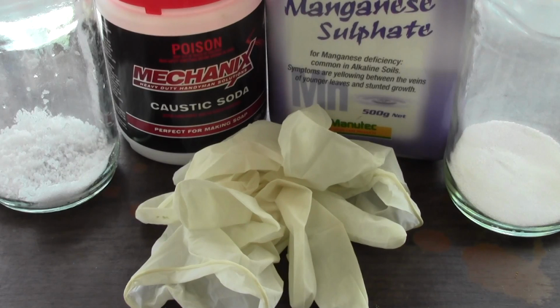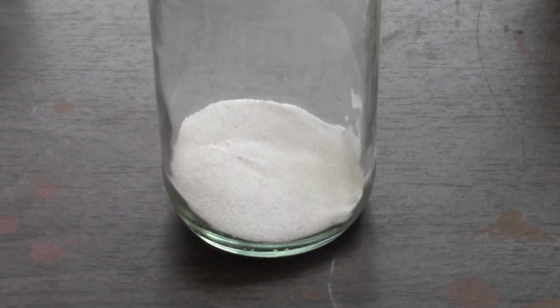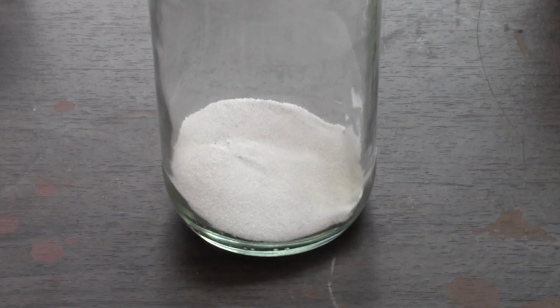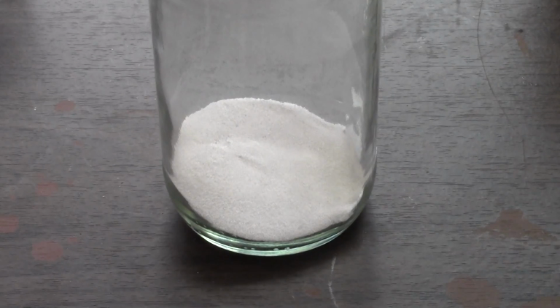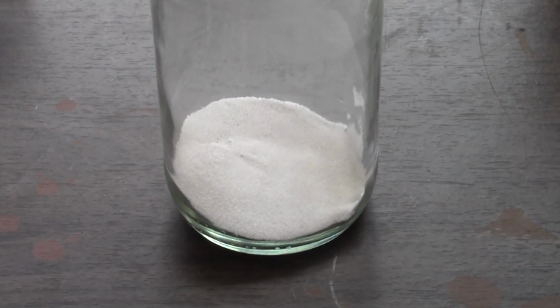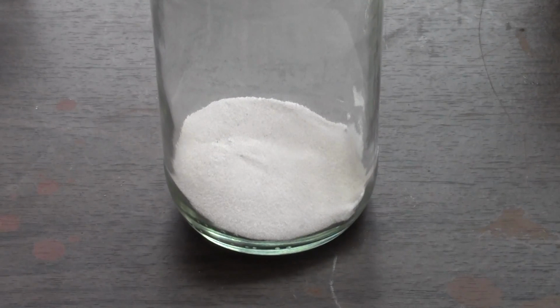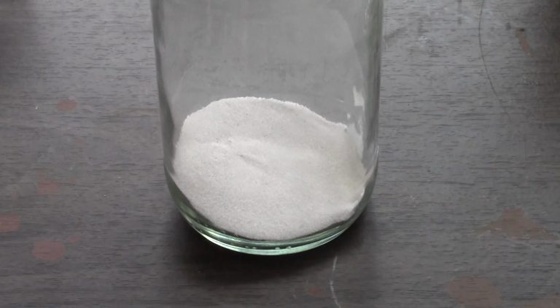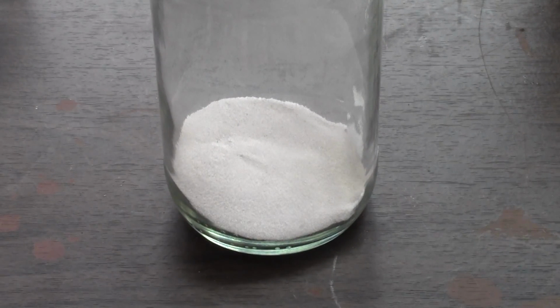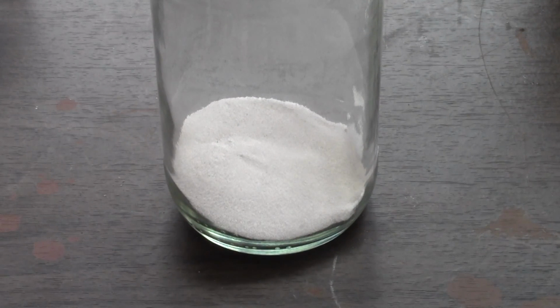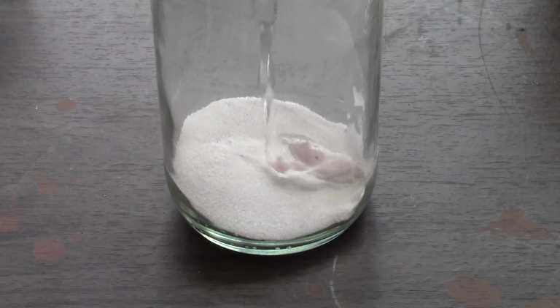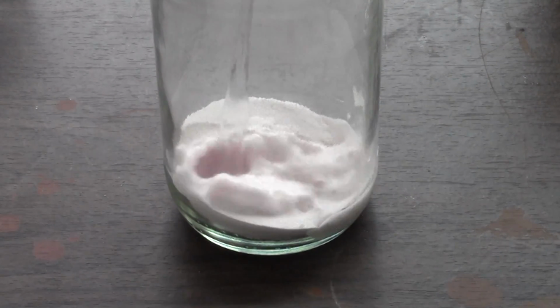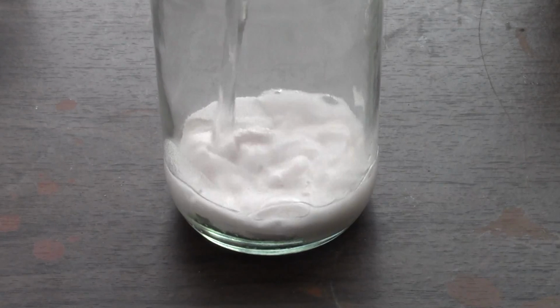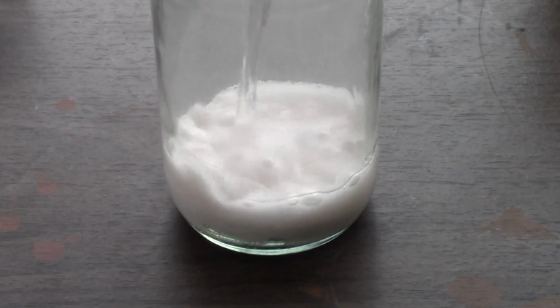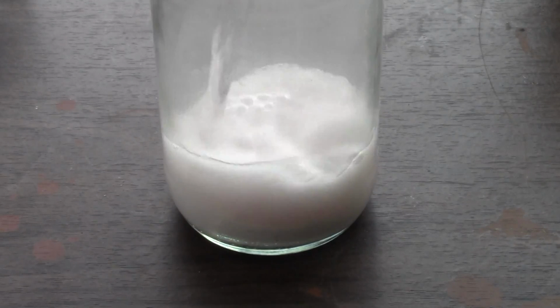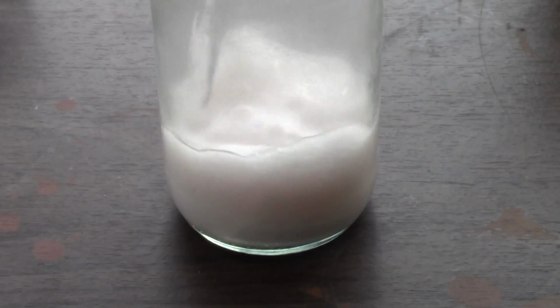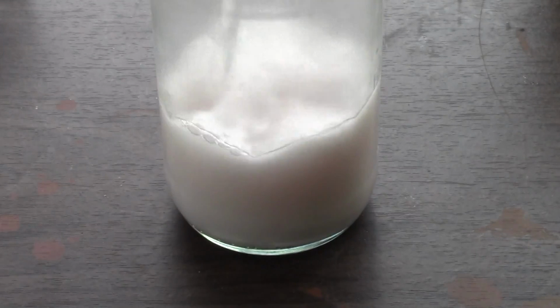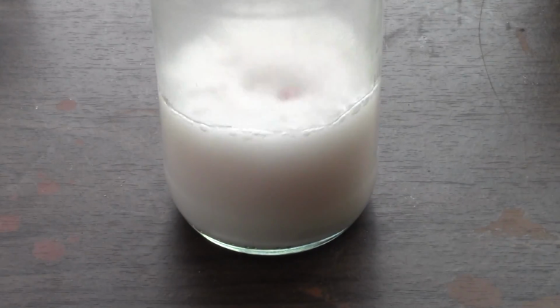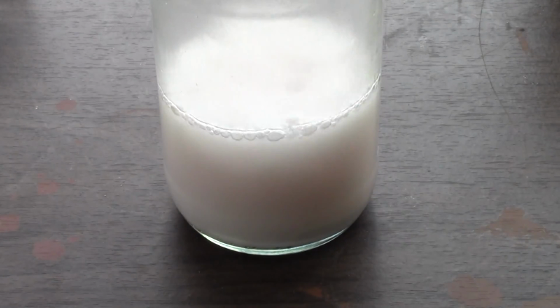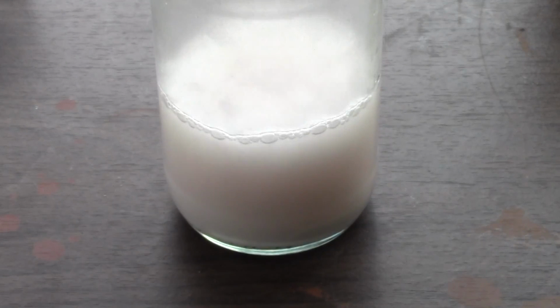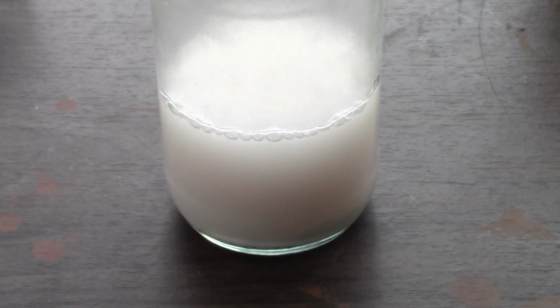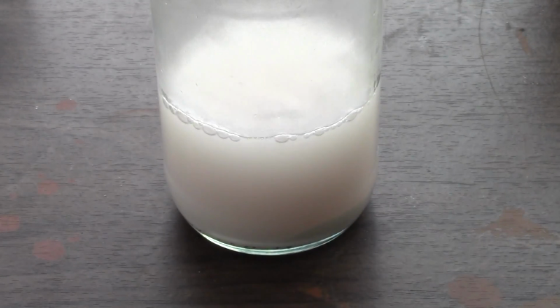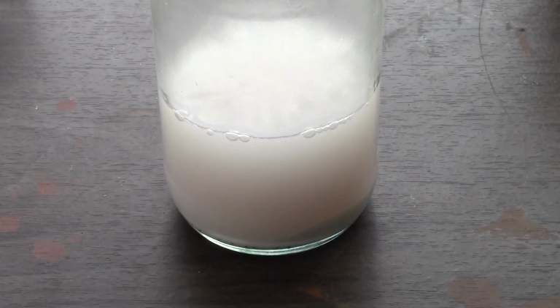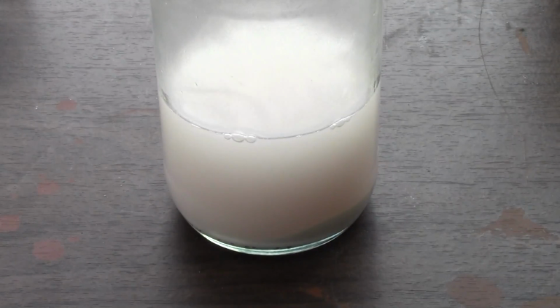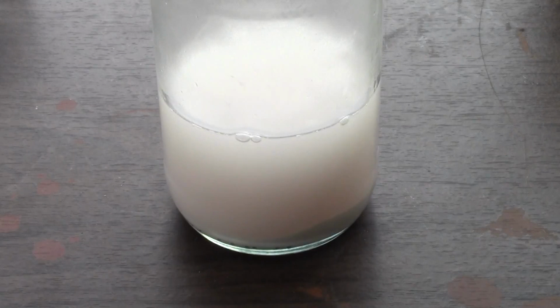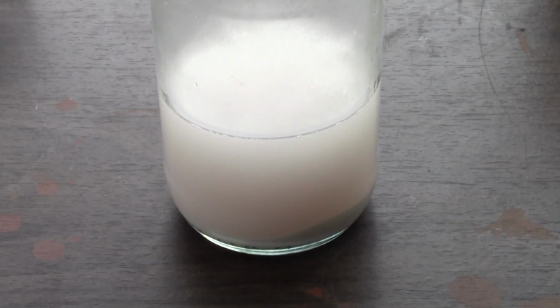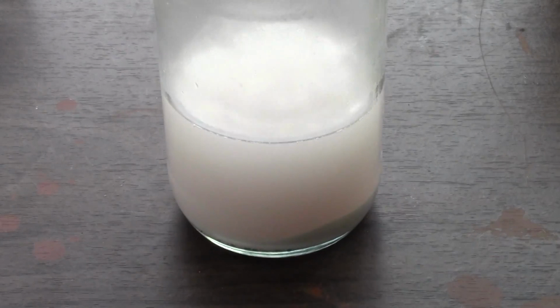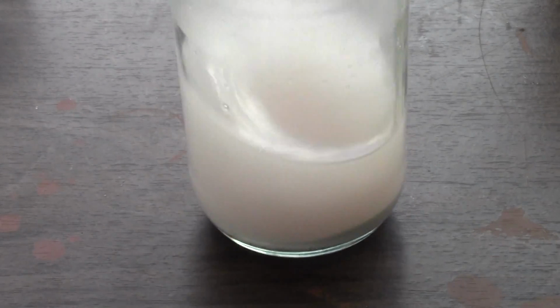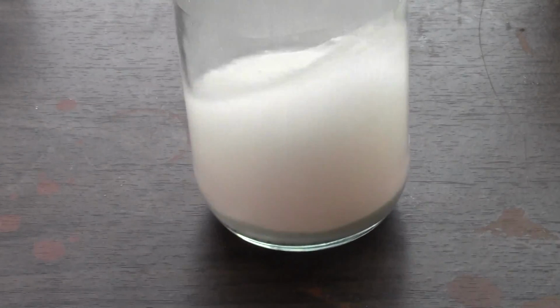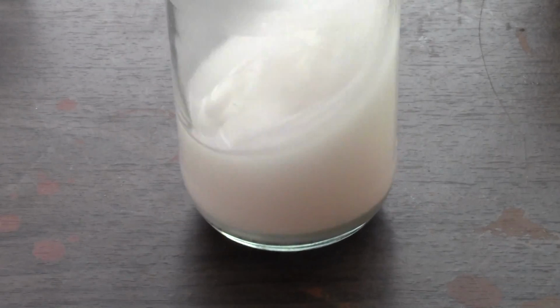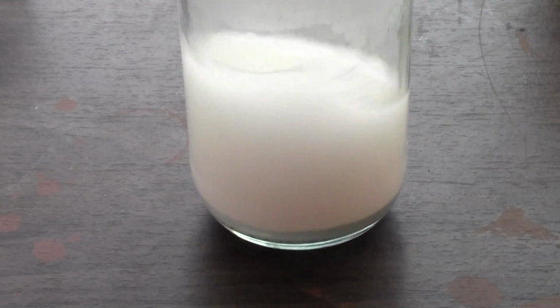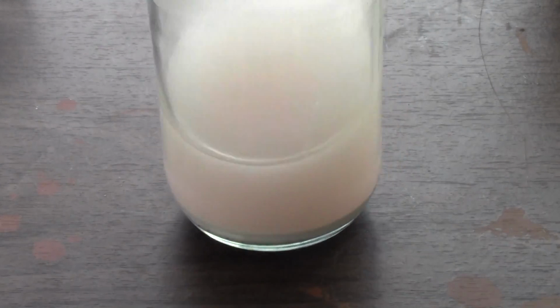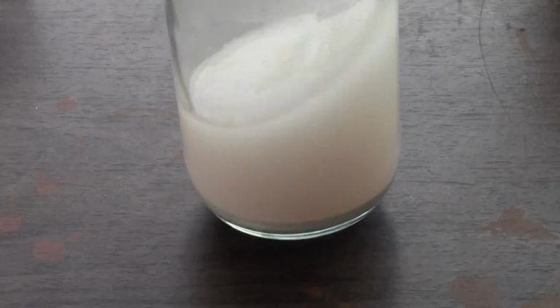I found this manganese sulfate in the fertilizer section of my local hardware store. I will be using 50 grams of manganese sulfate, which I will be dissolving in 200ml of water. It should be pretty easy for the manganese sulfate to dissolve.